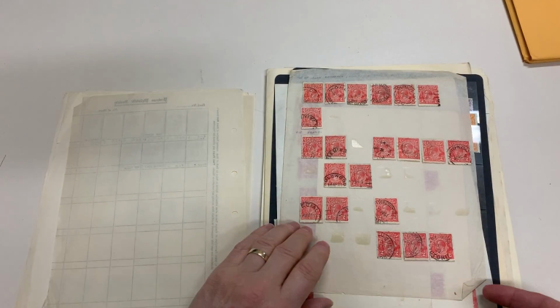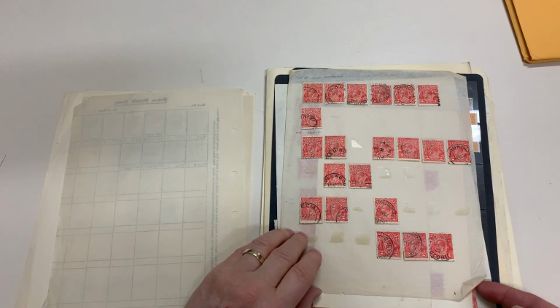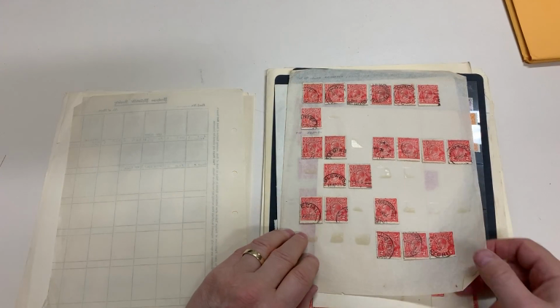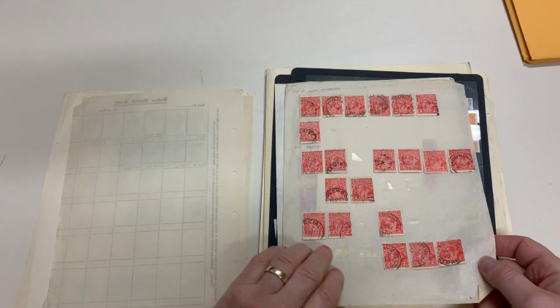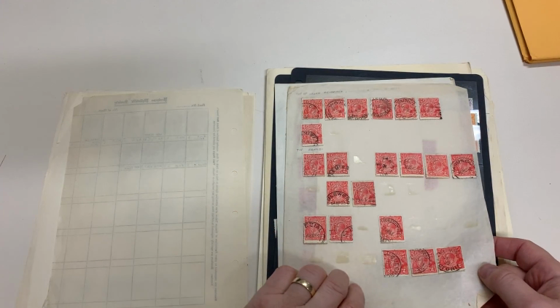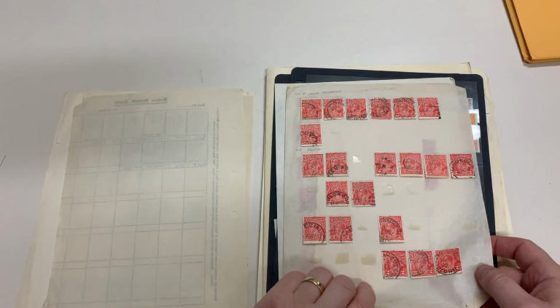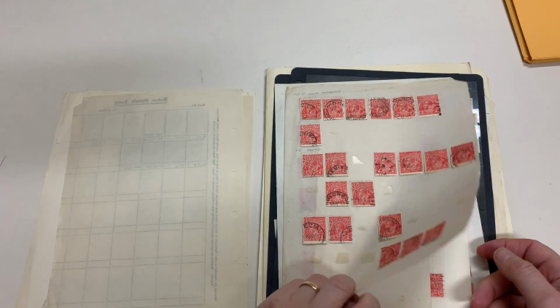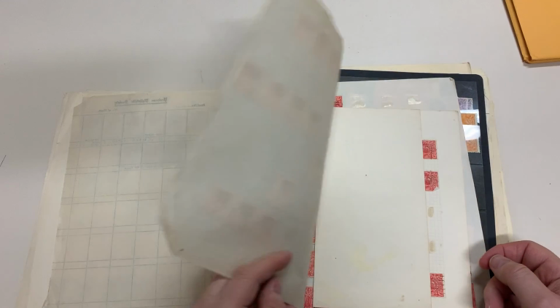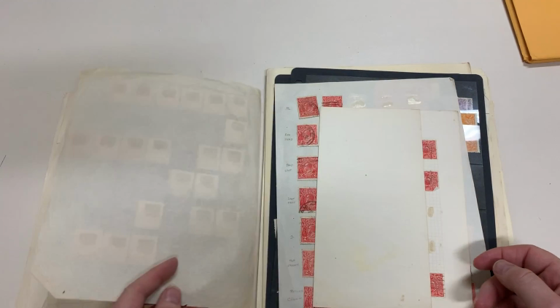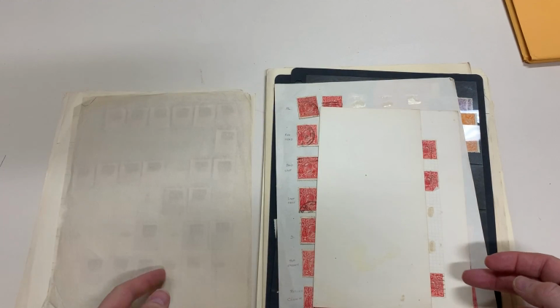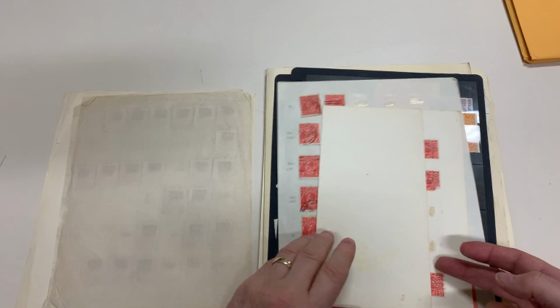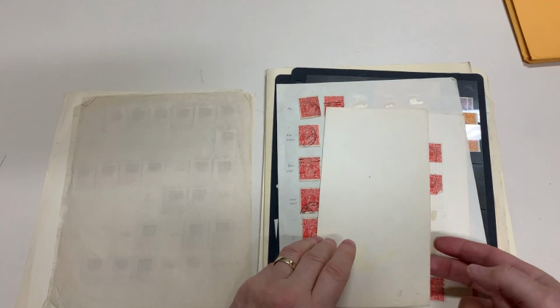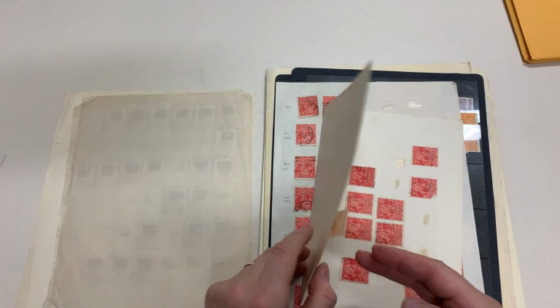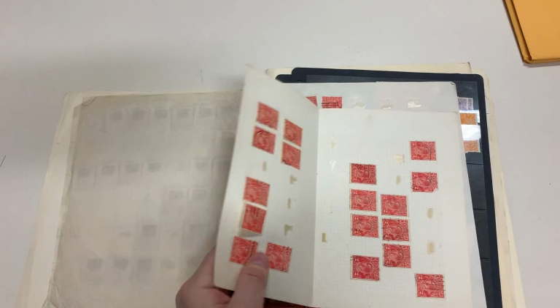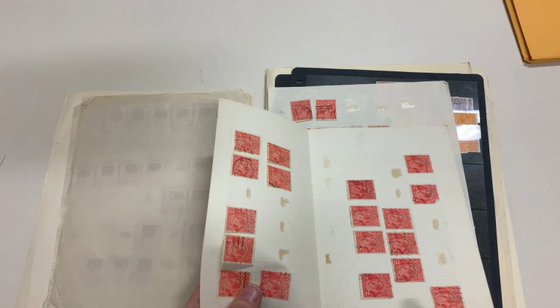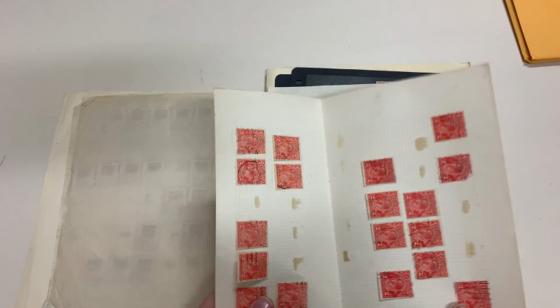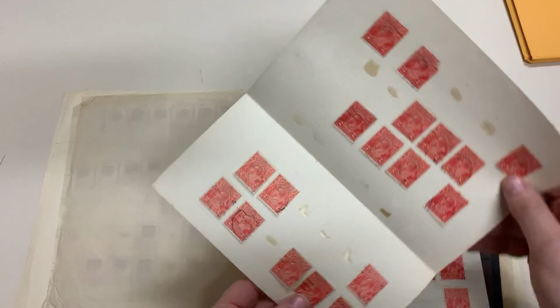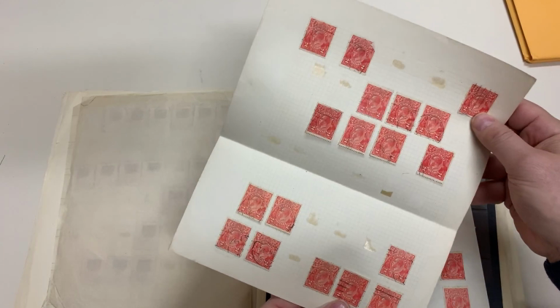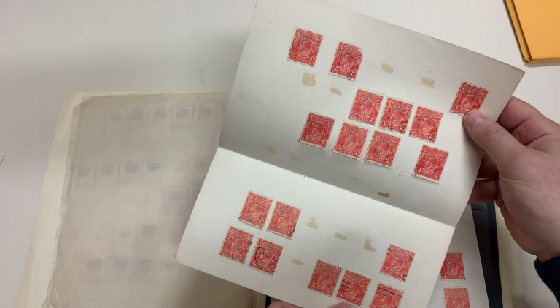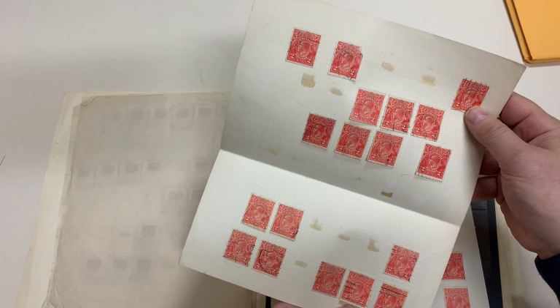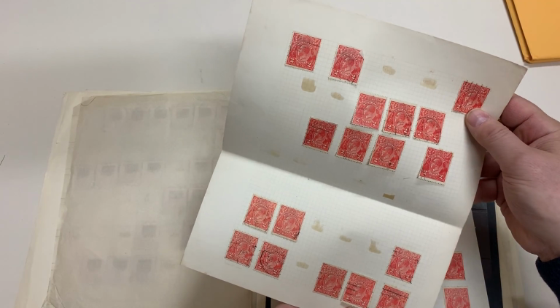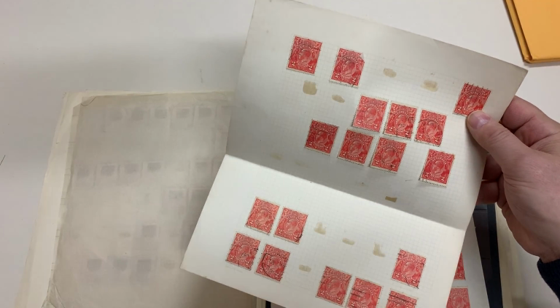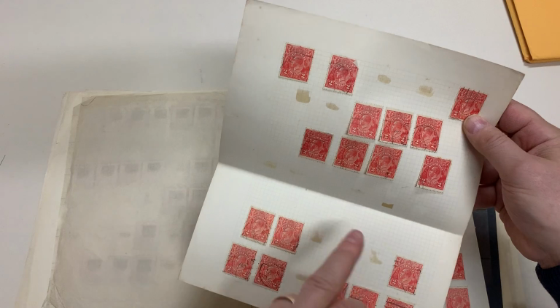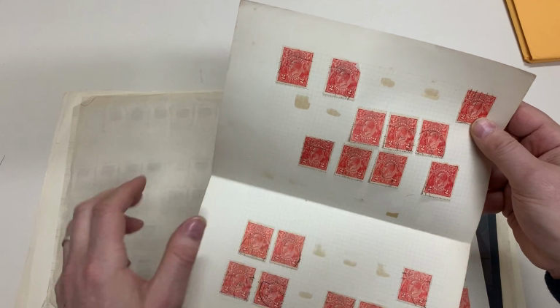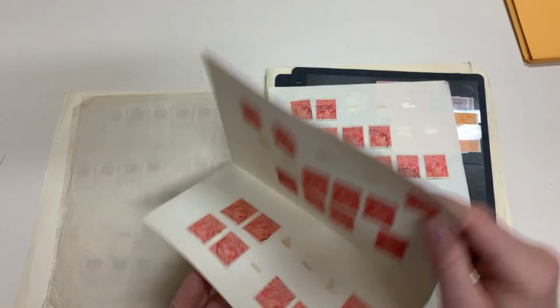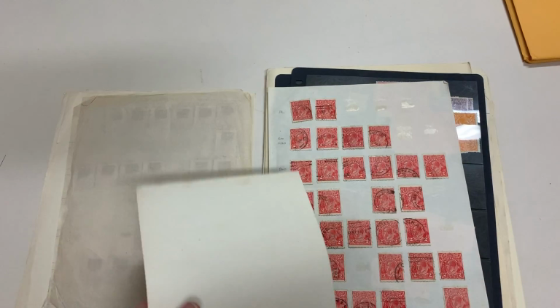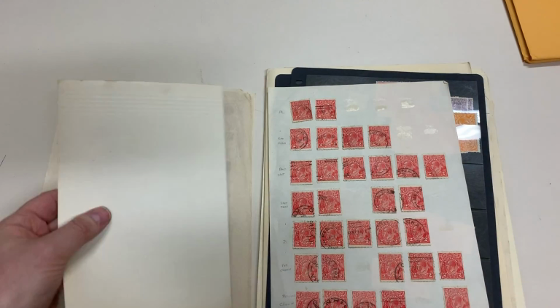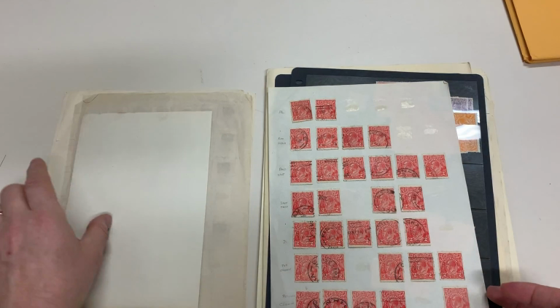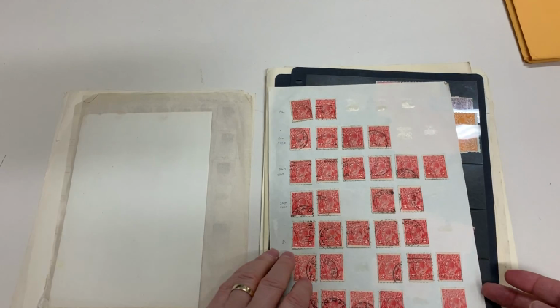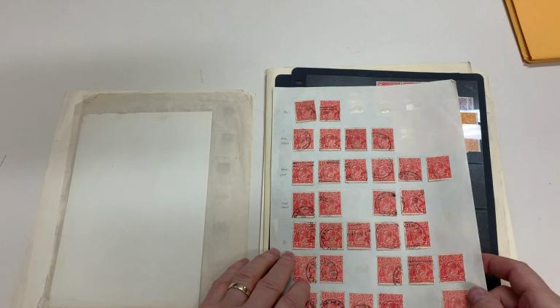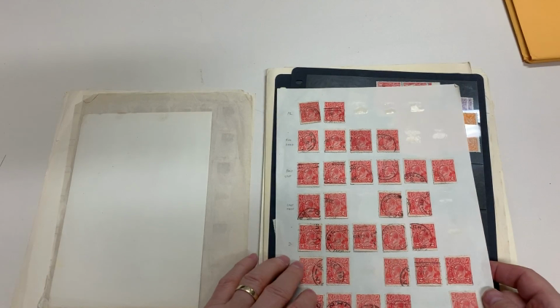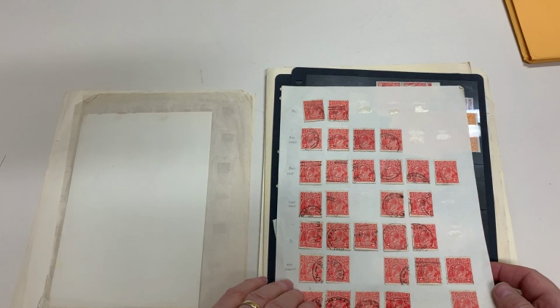Single watermark again. Later. They're probably singles — yep. And those.